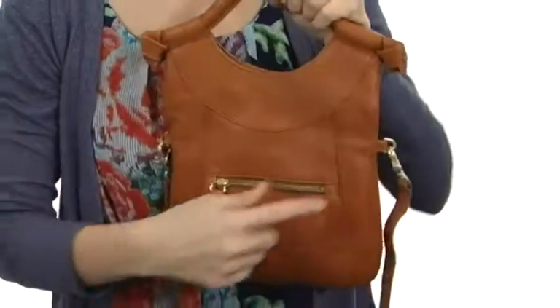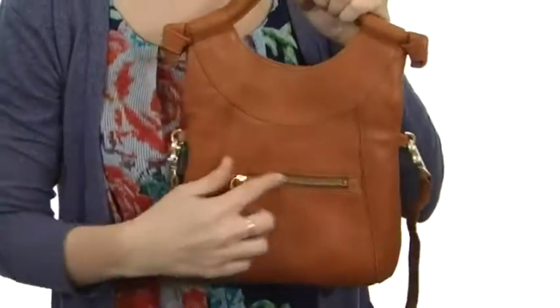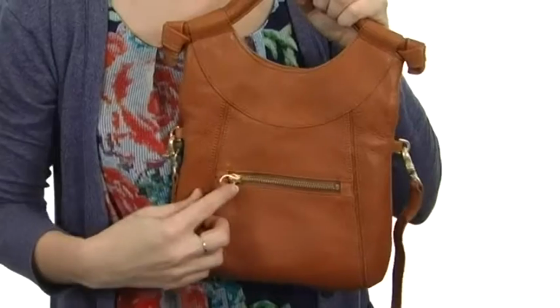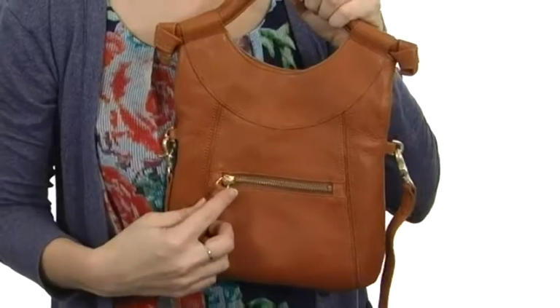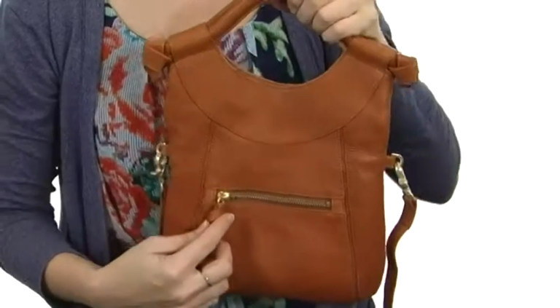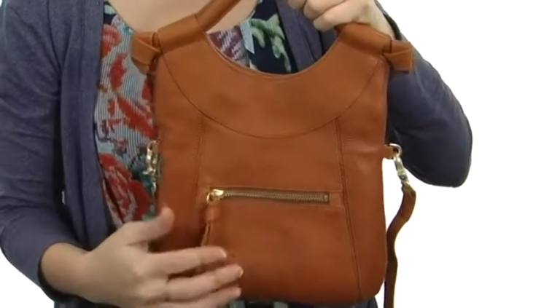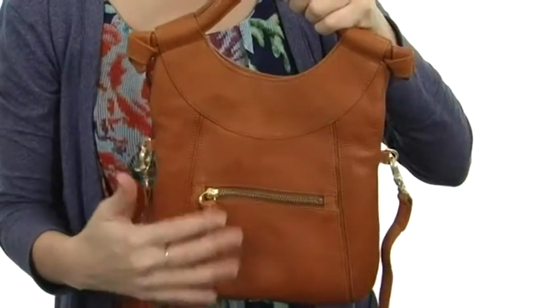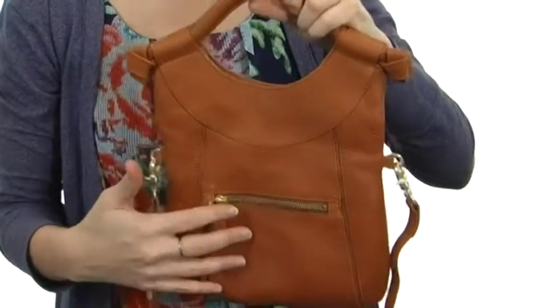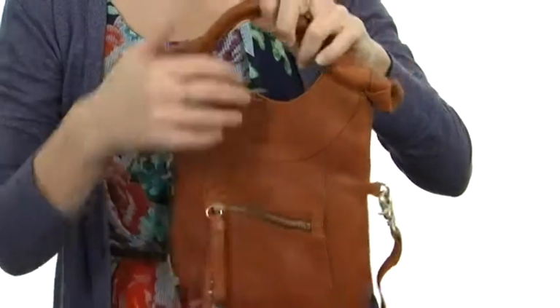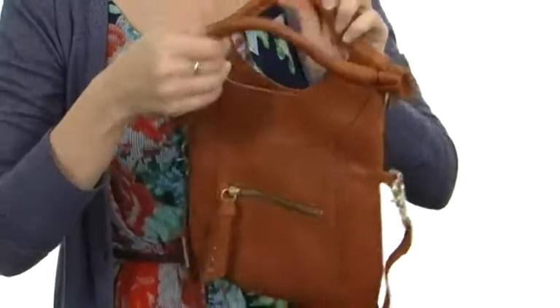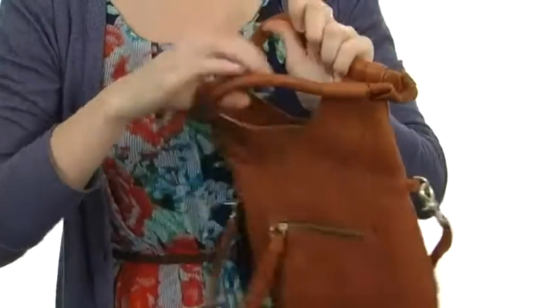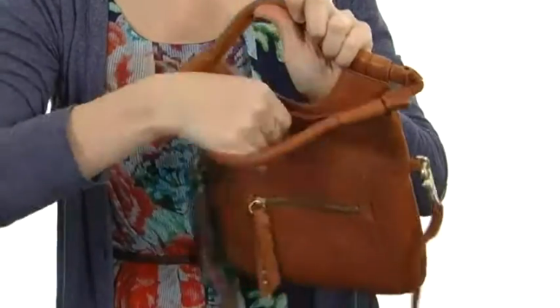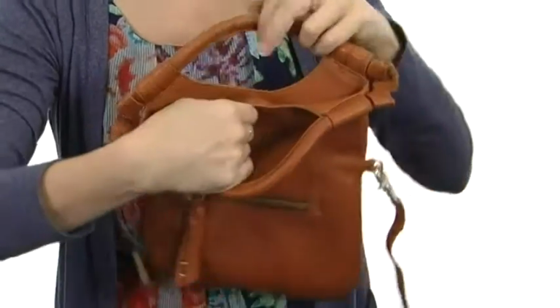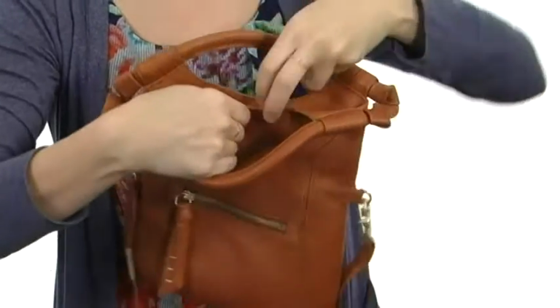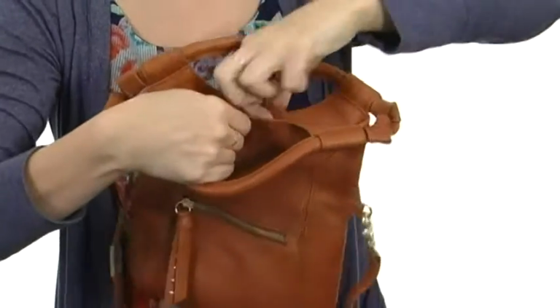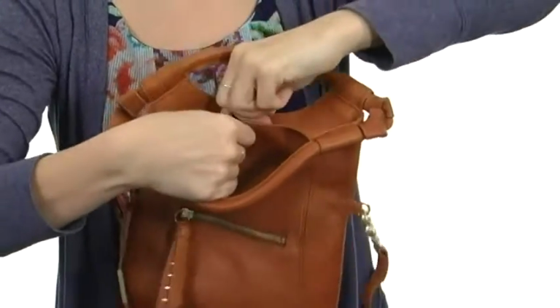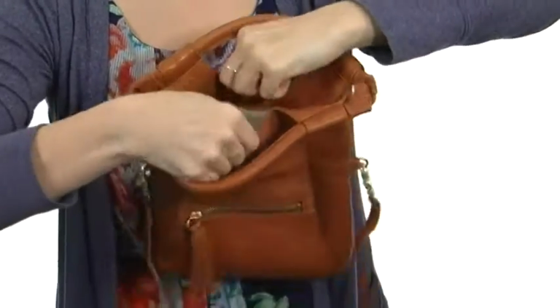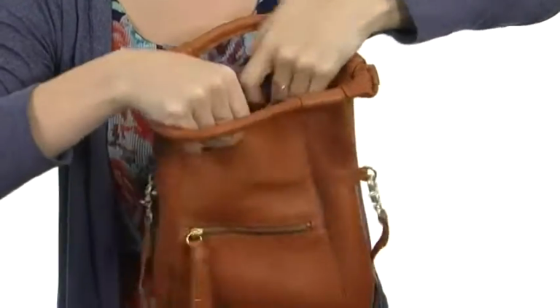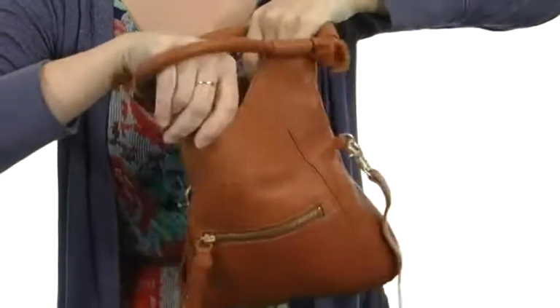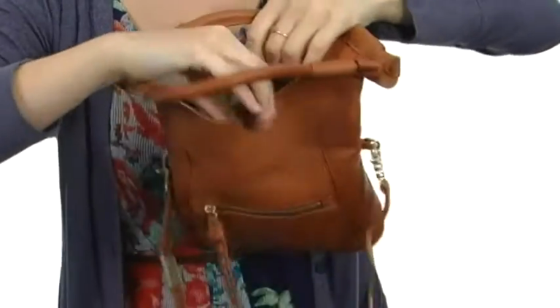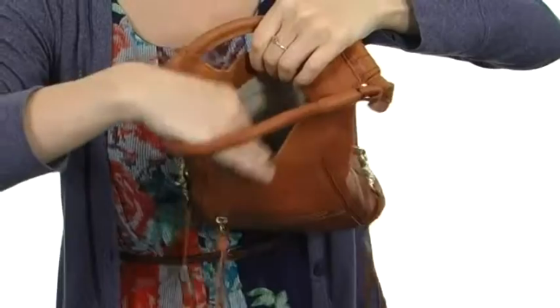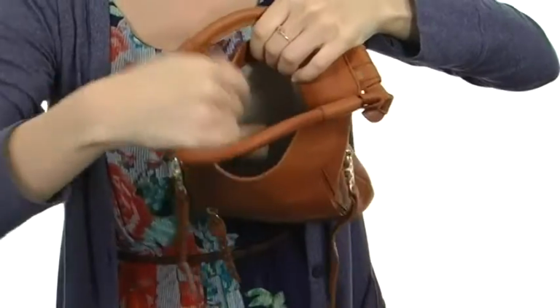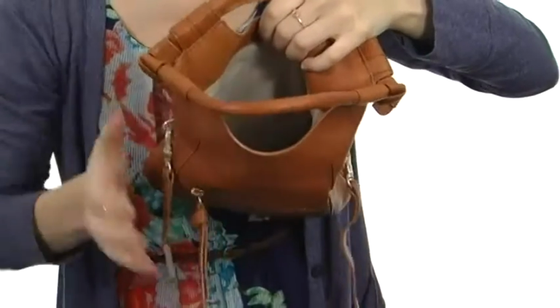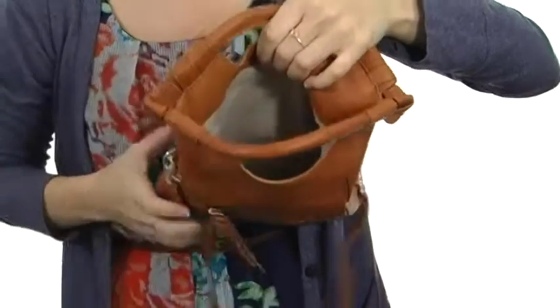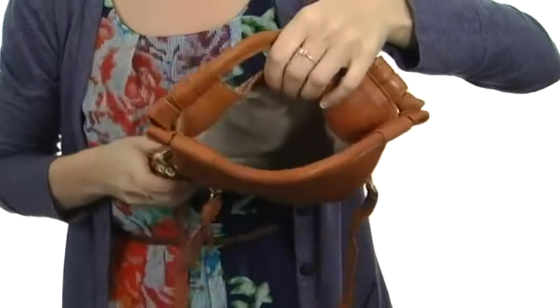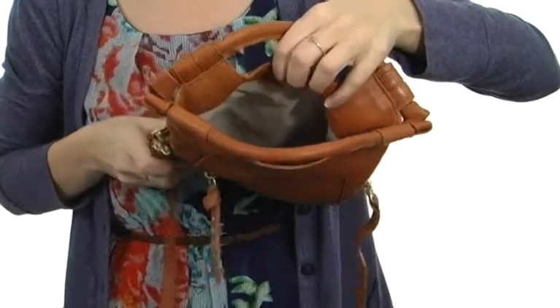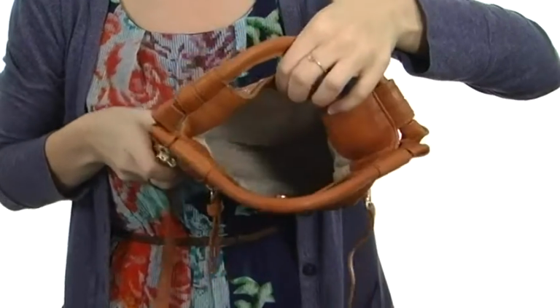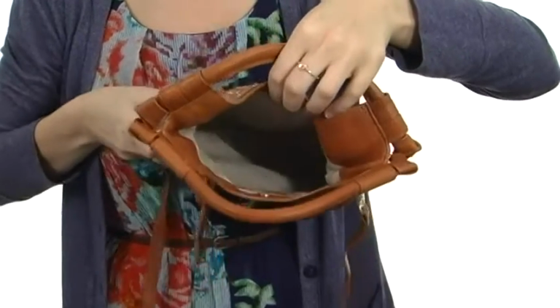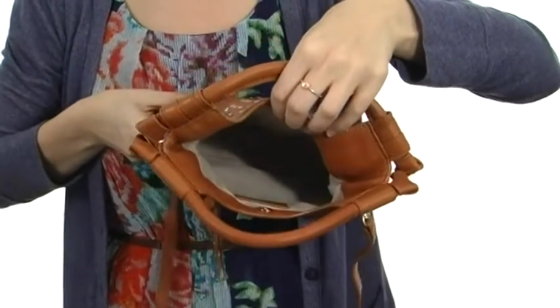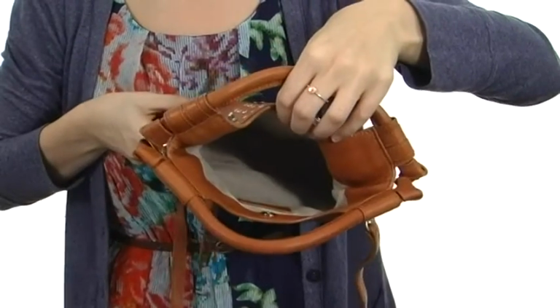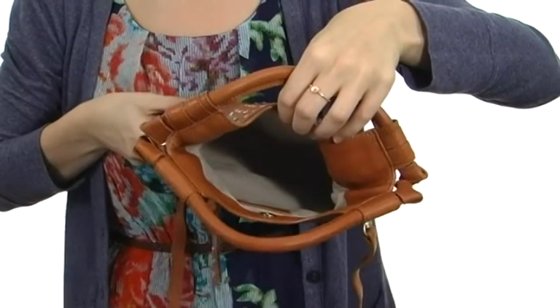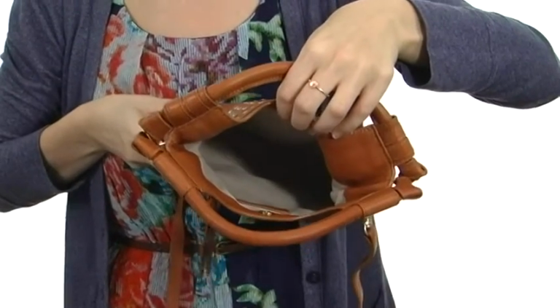Over is a zippered pocket for outside storage, and the main compartment opens up with a snap button. It's nicely lined on the interior too to protect whatever you decide to carry.